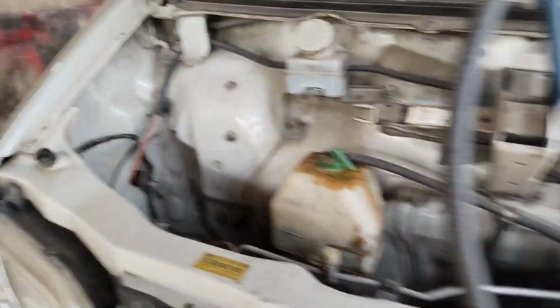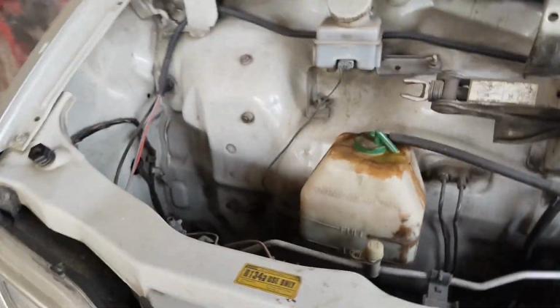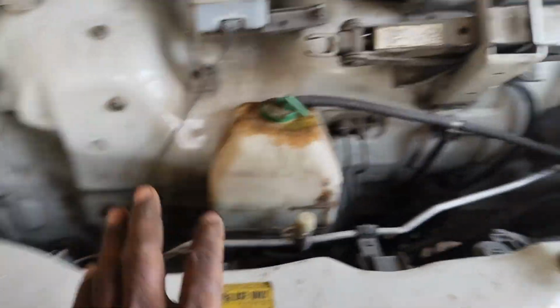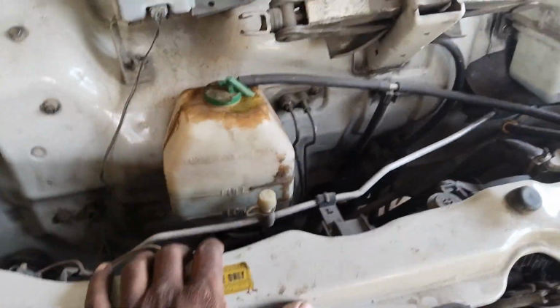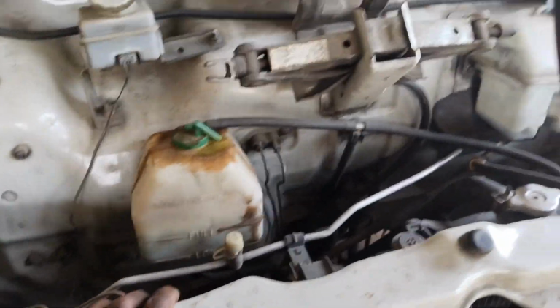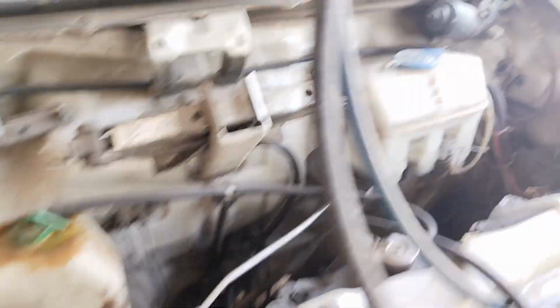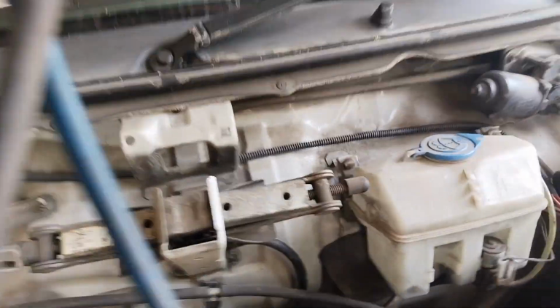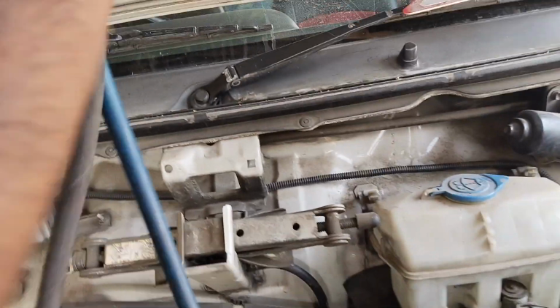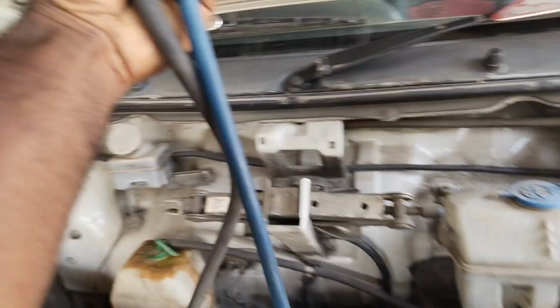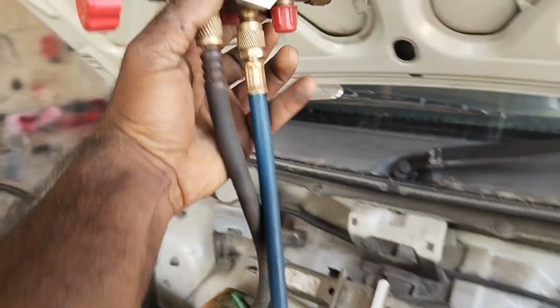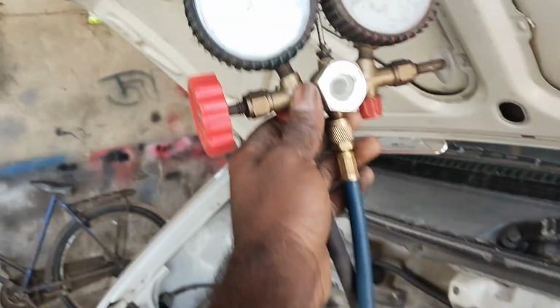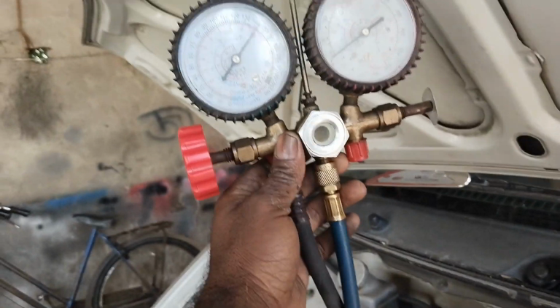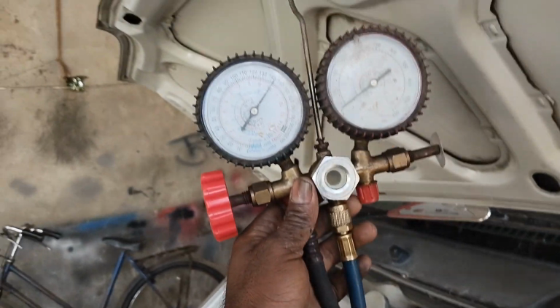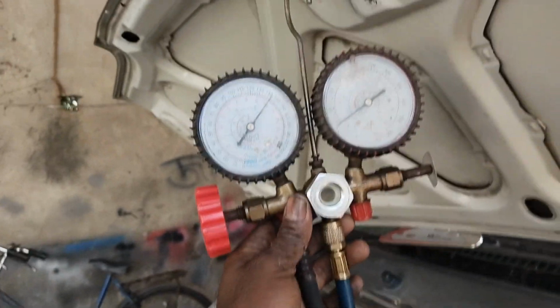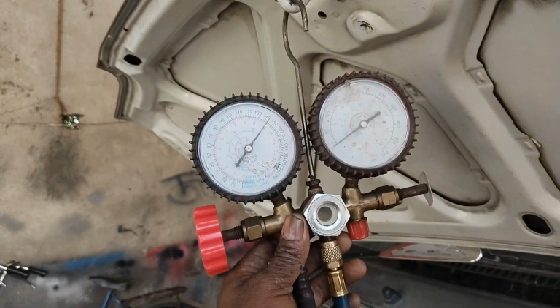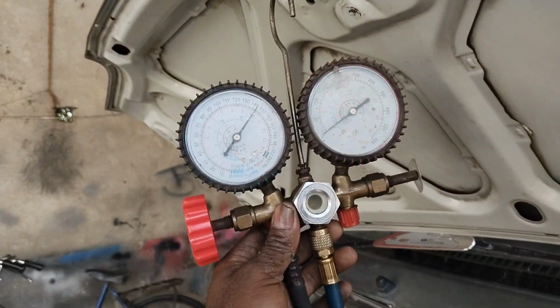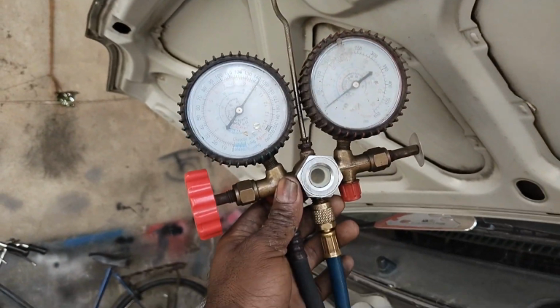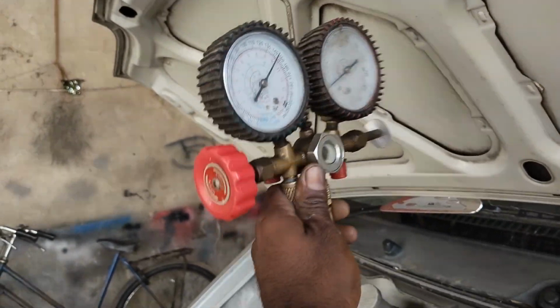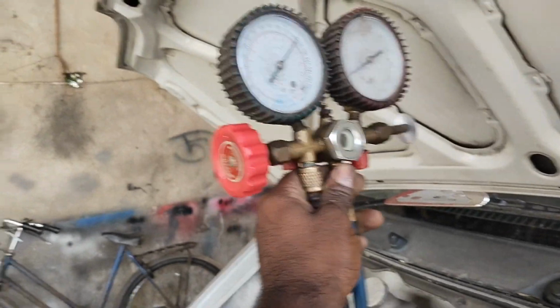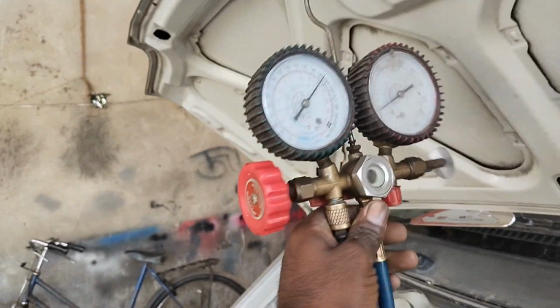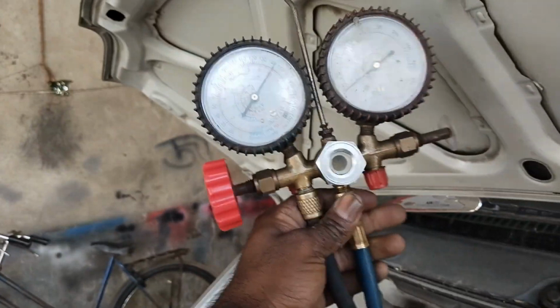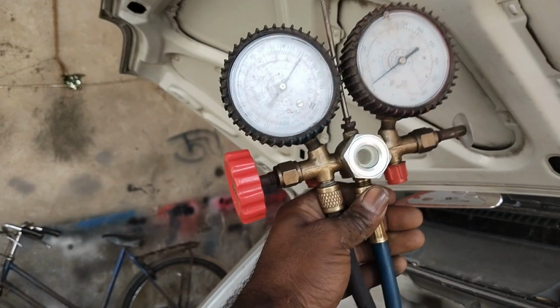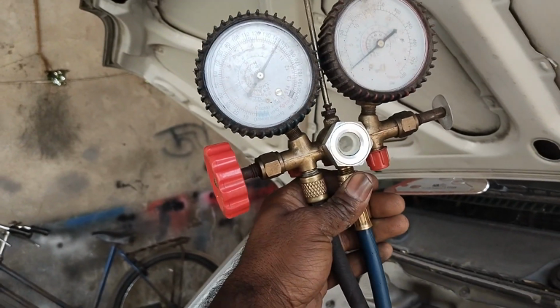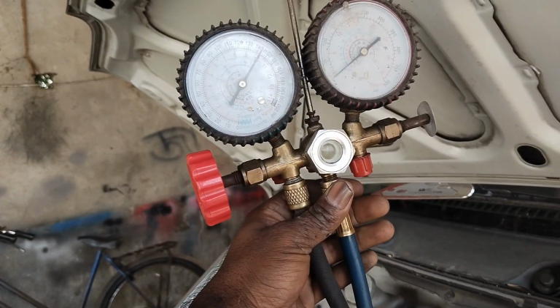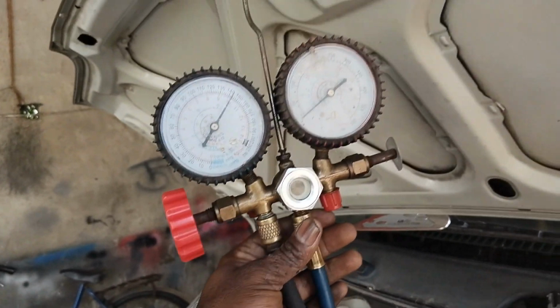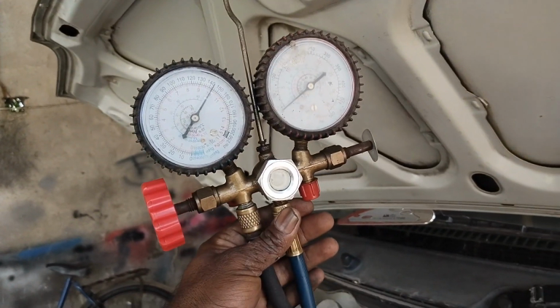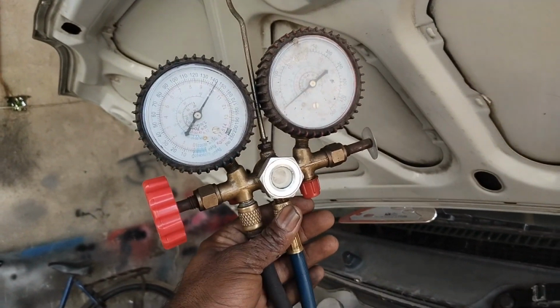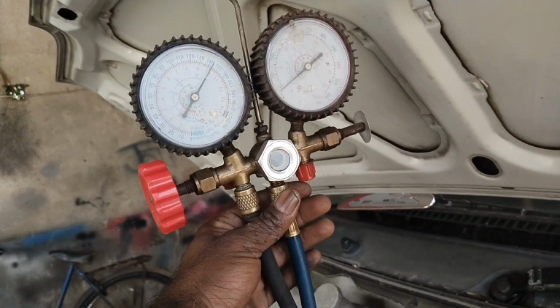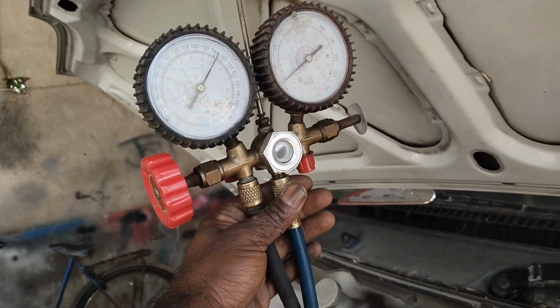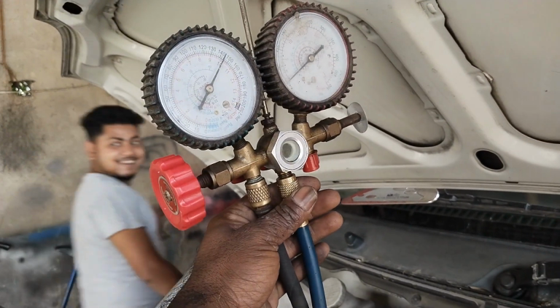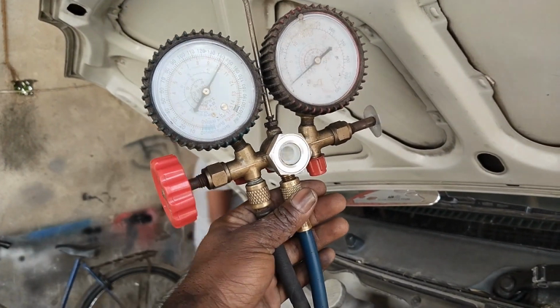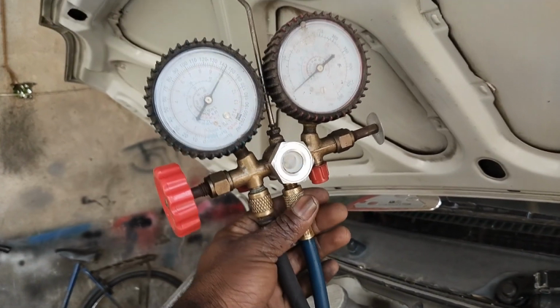I will show you how to do the compressor. The compressor is 144. I will show you how to do the system.